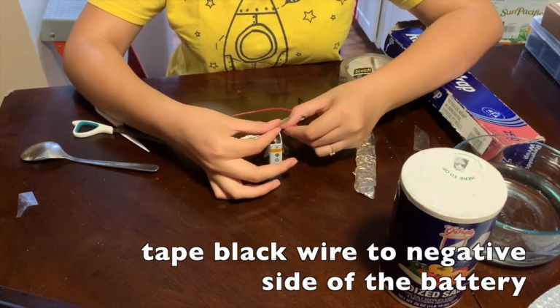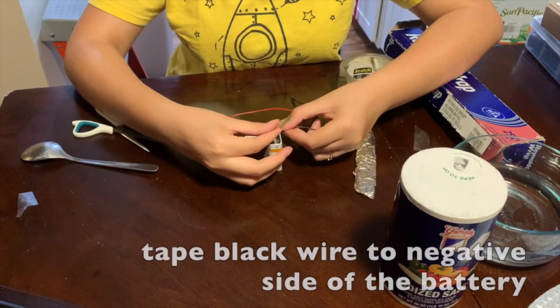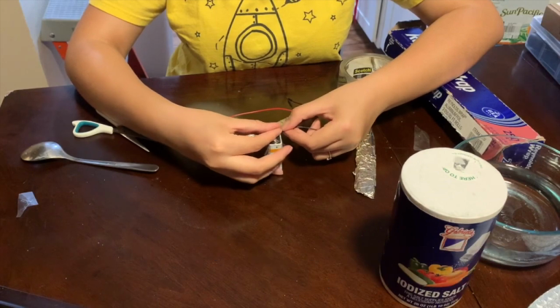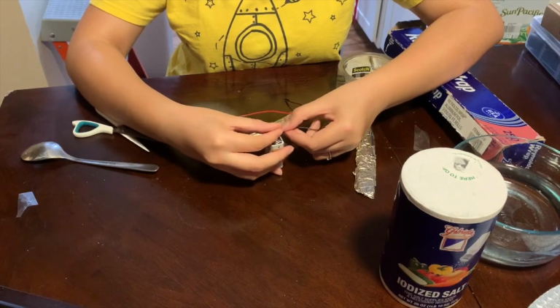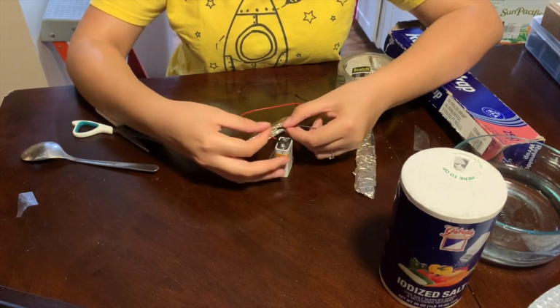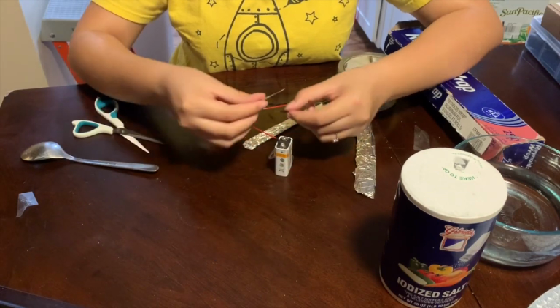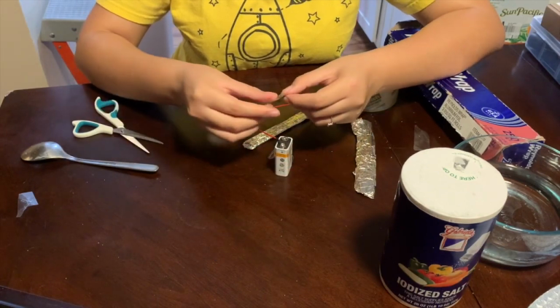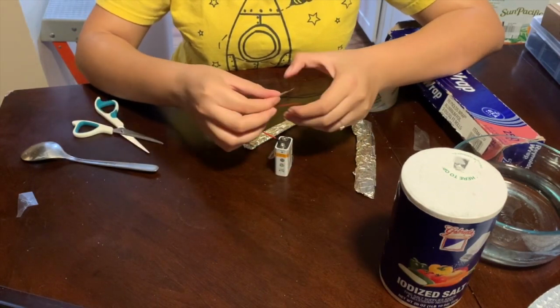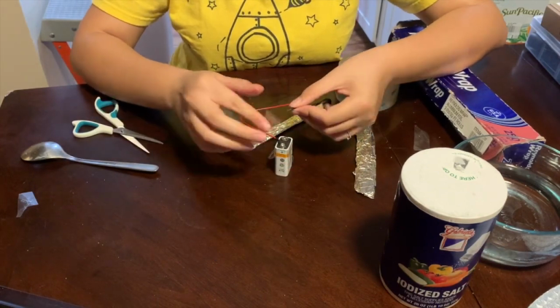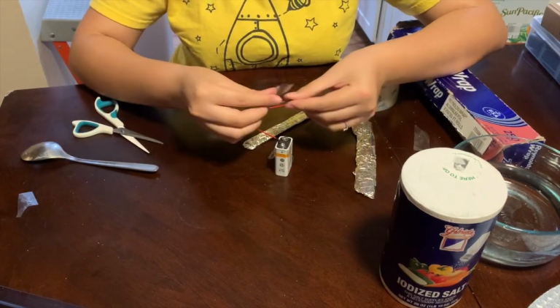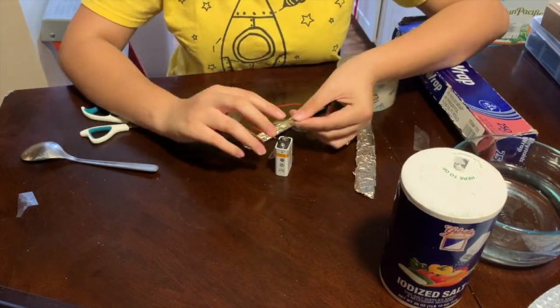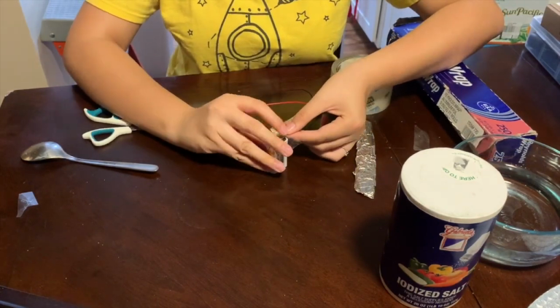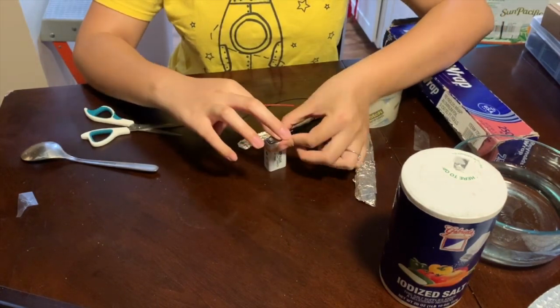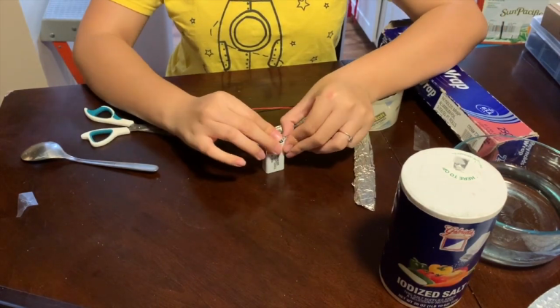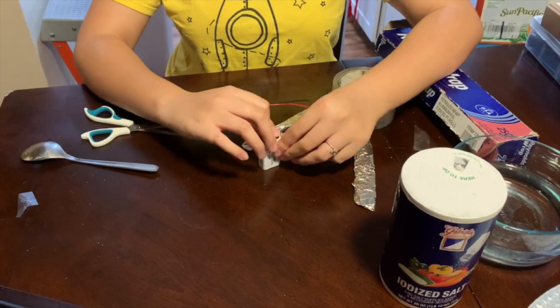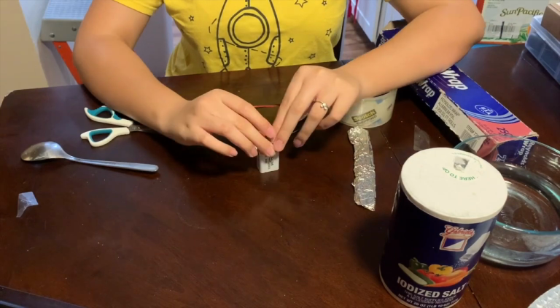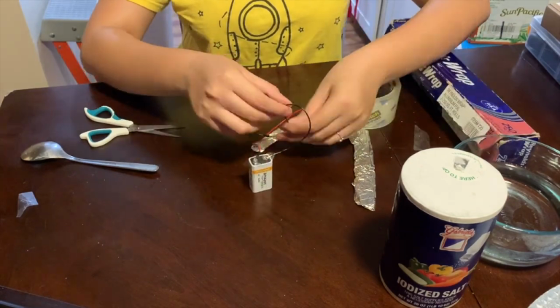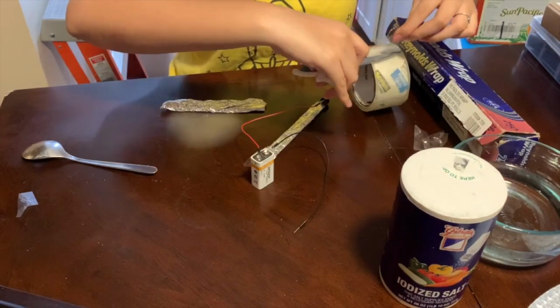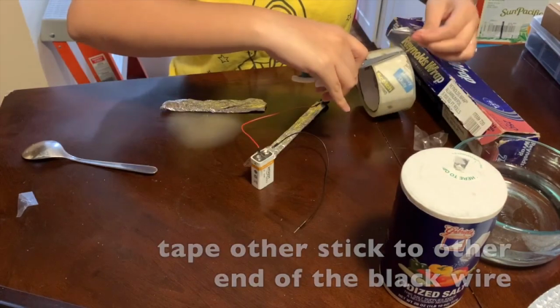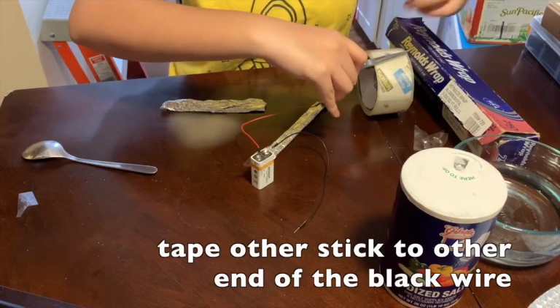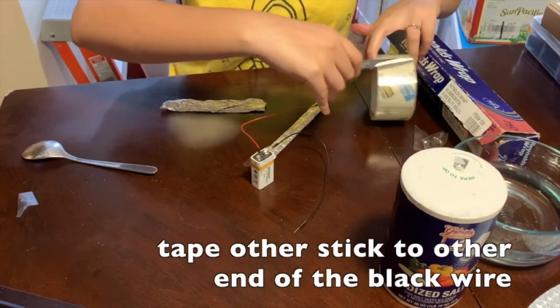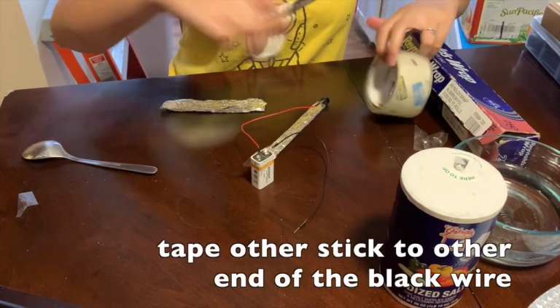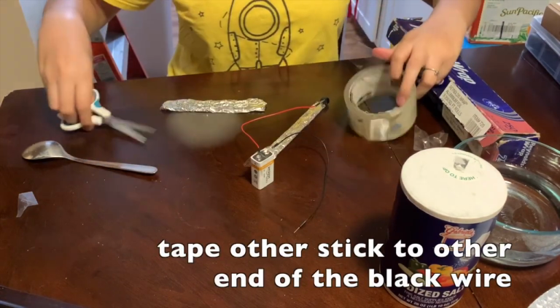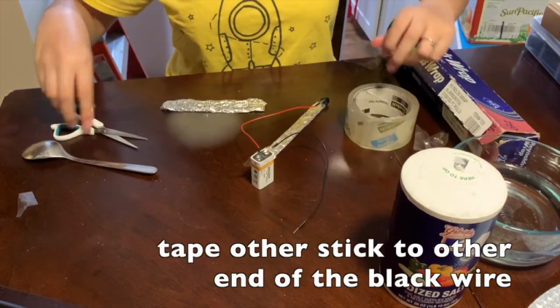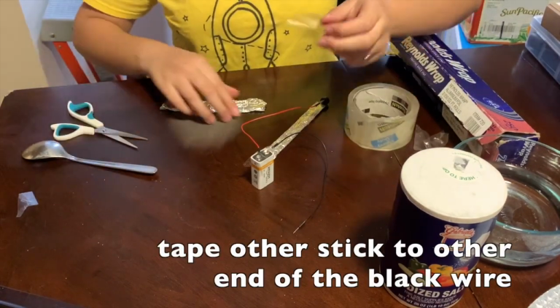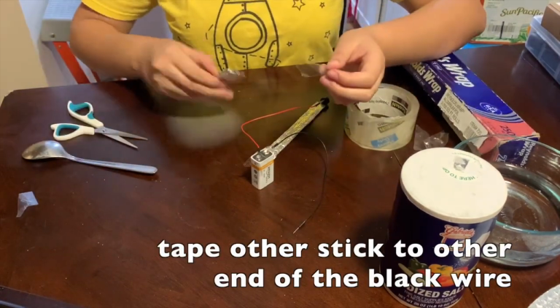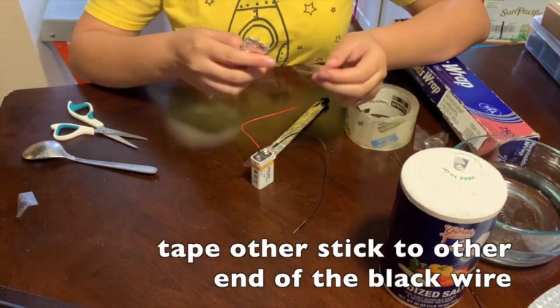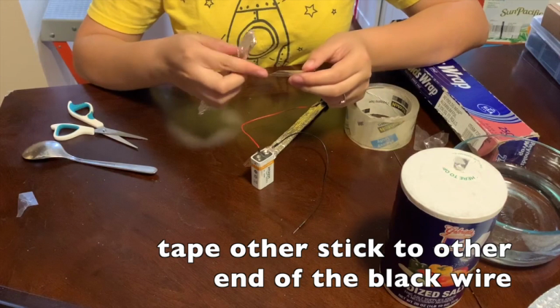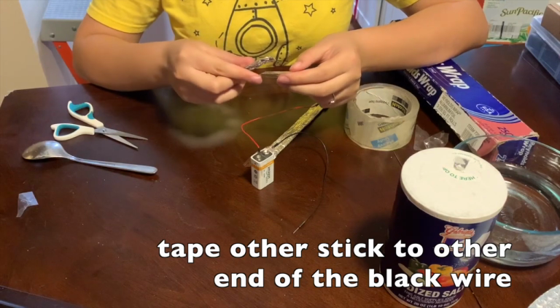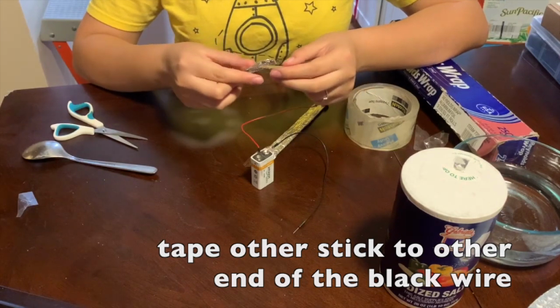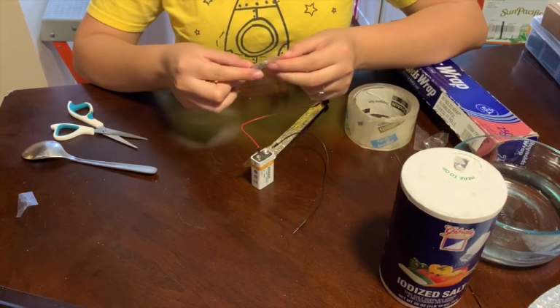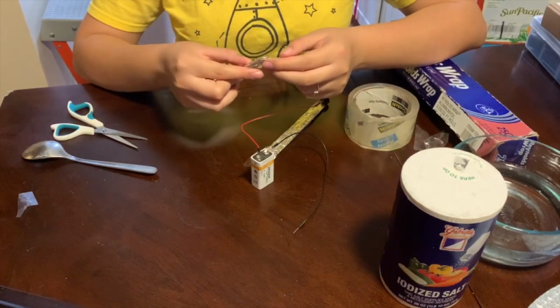Next, tape the other popsicle stick to the other end of the black negative wire.